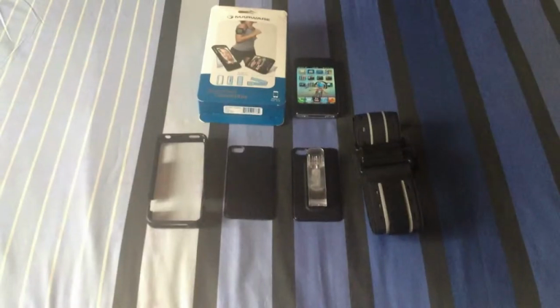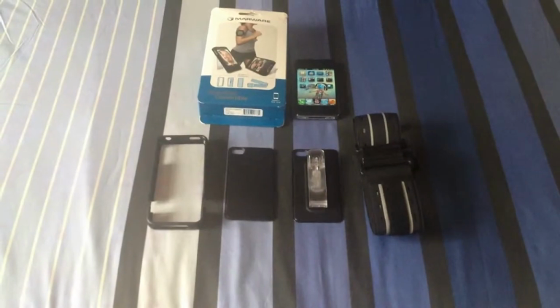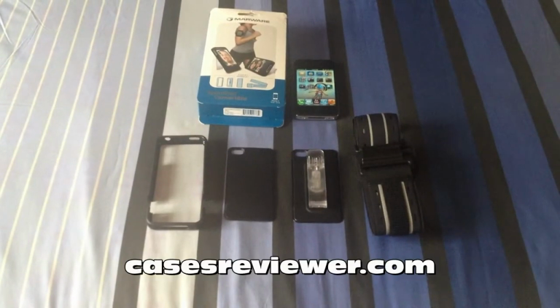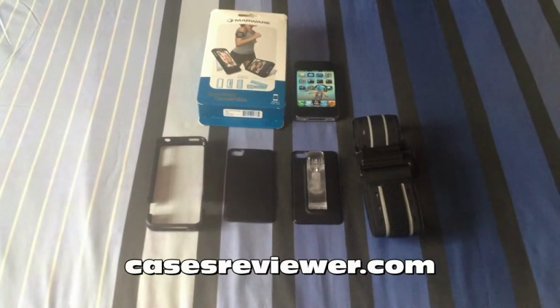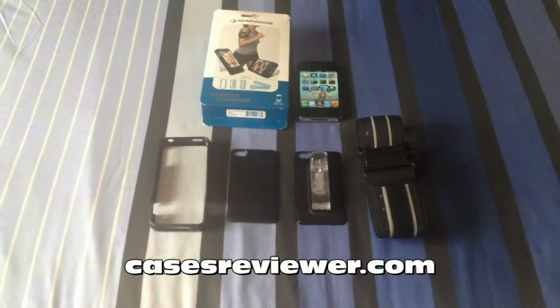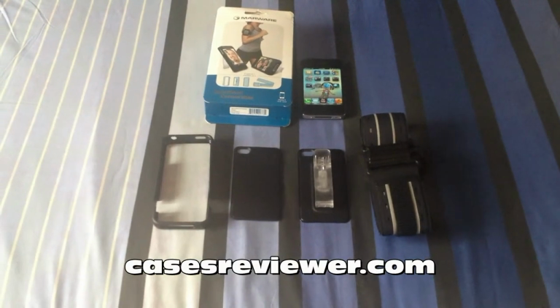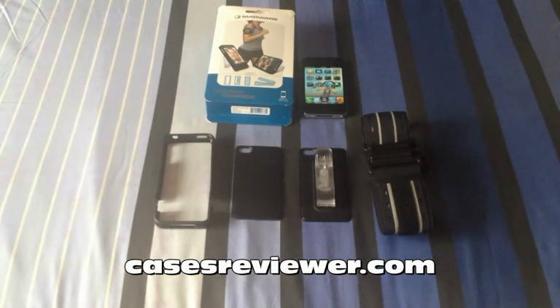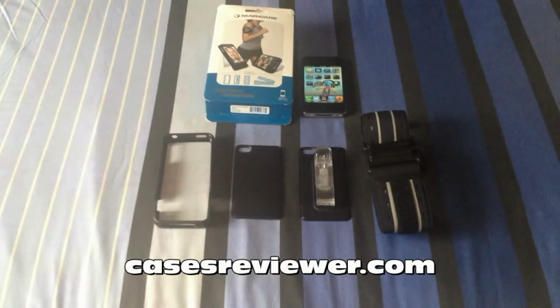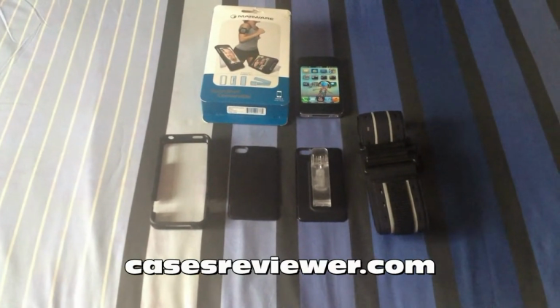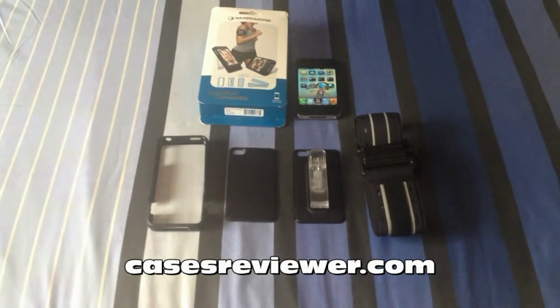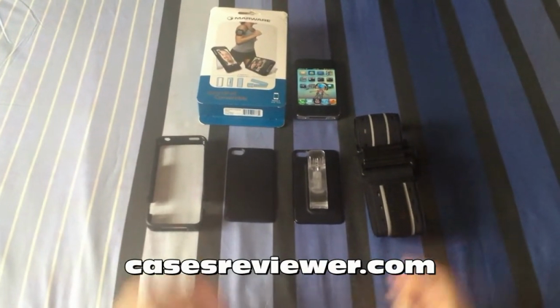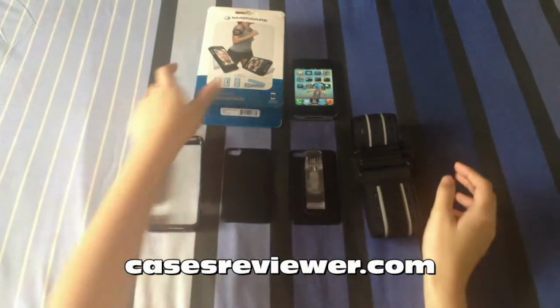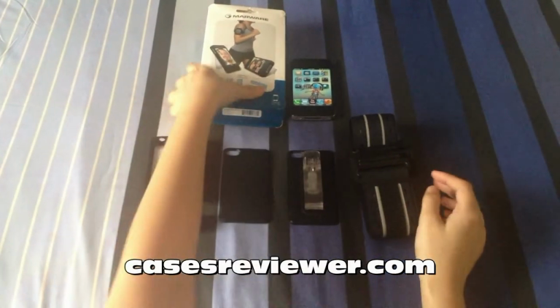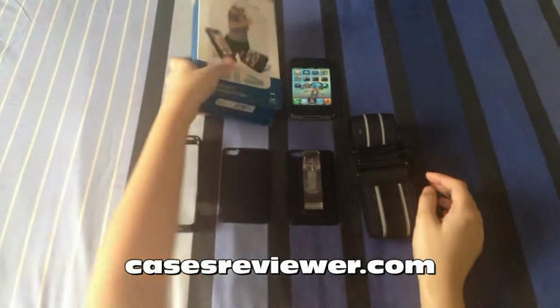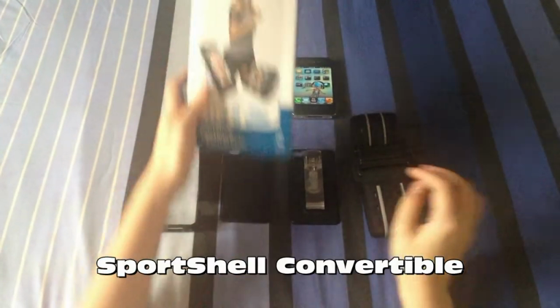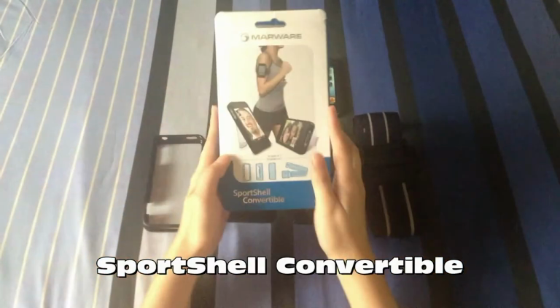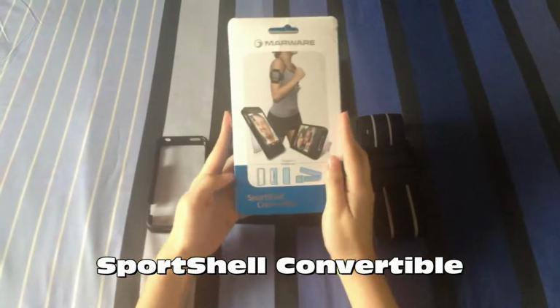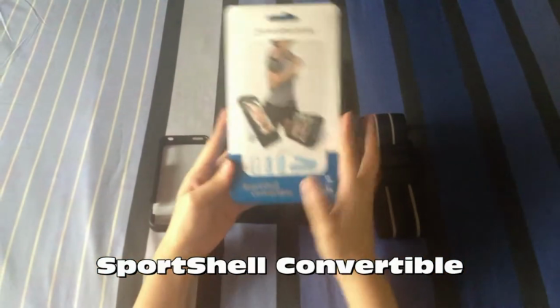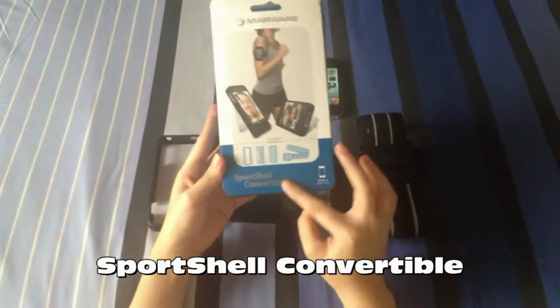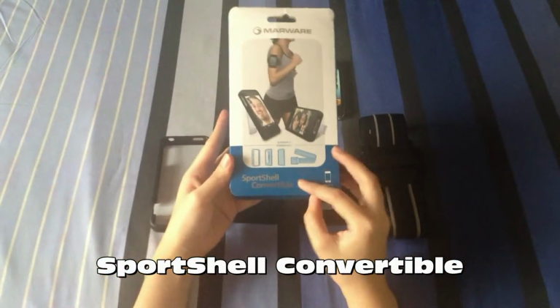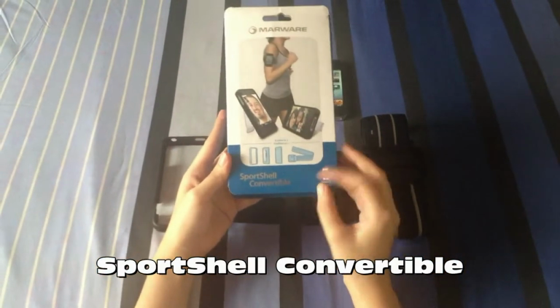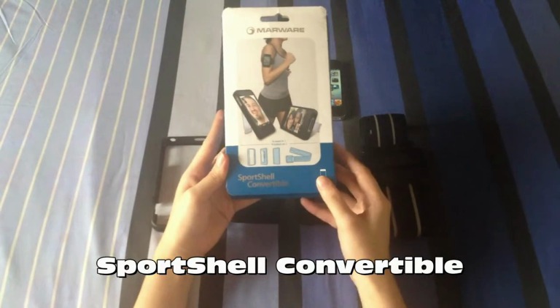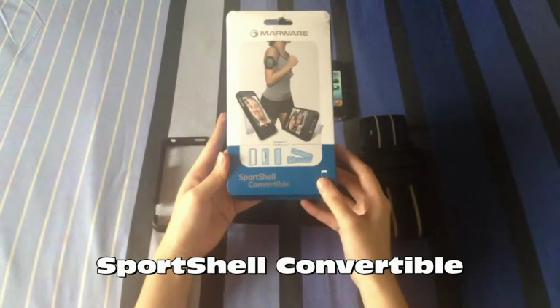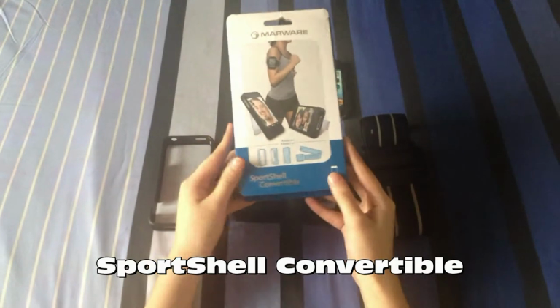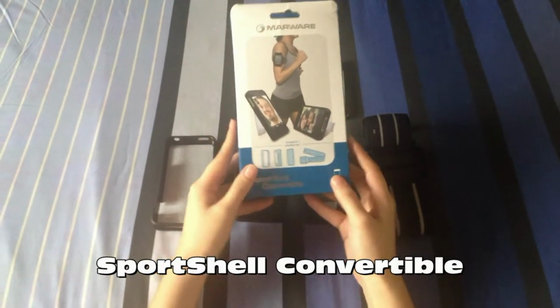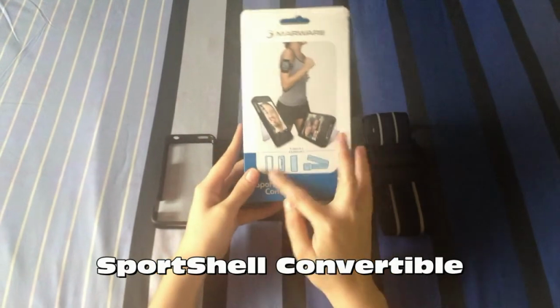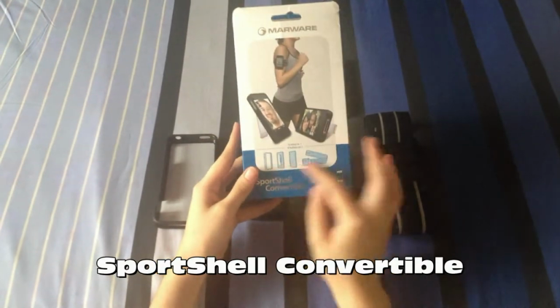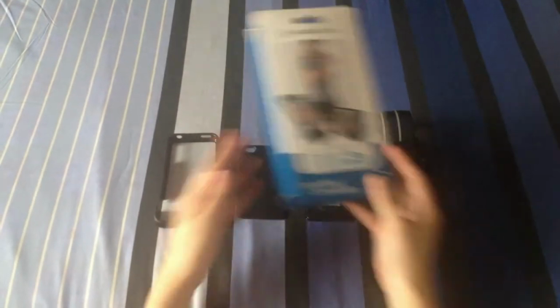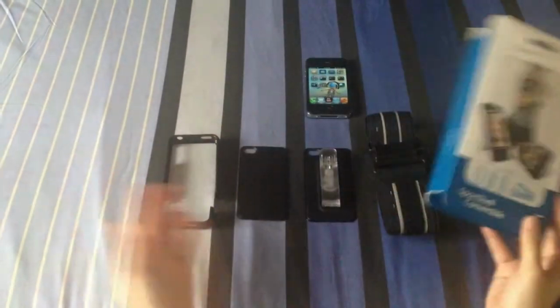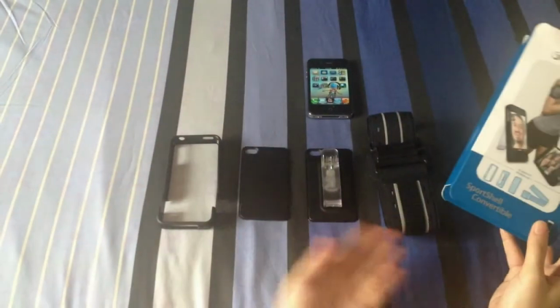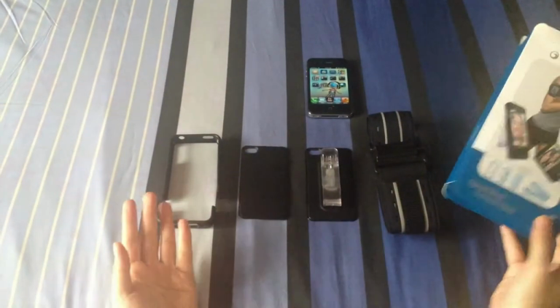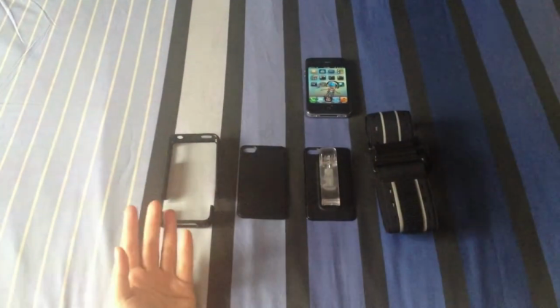Hi, this is Paula from CasesReviewer.com and I have here the Sportsshell Convertible from Marware. This is a 4-in-1 case for the iPhone 4 and 4S.